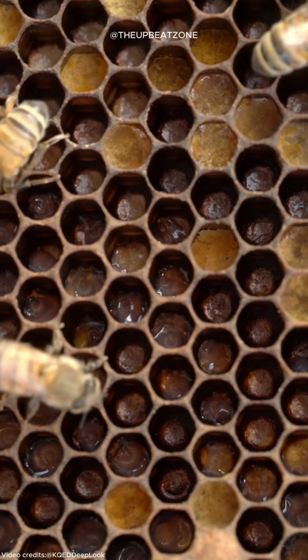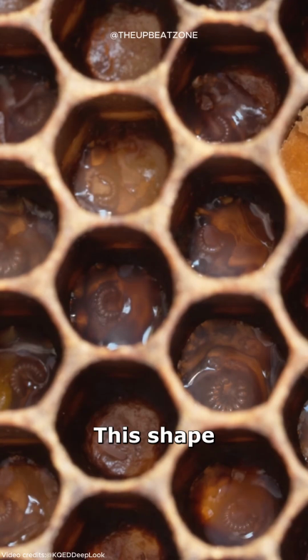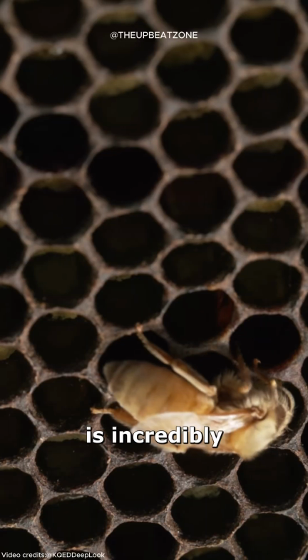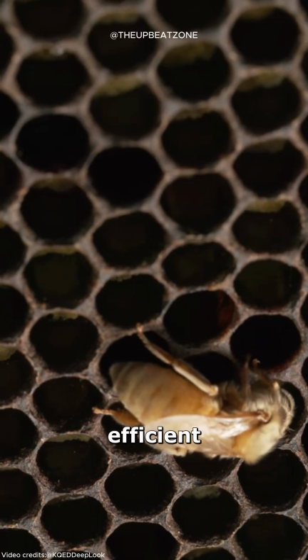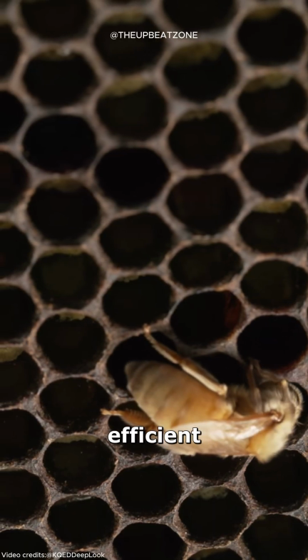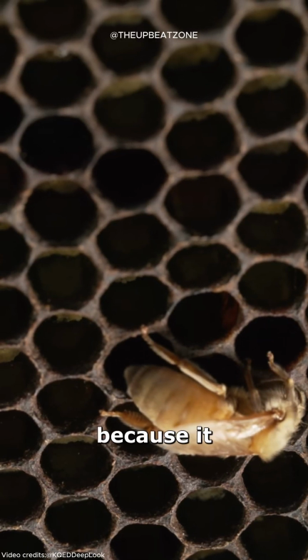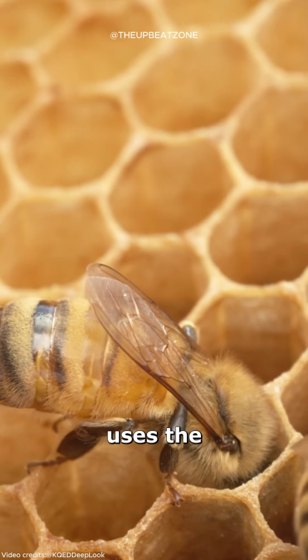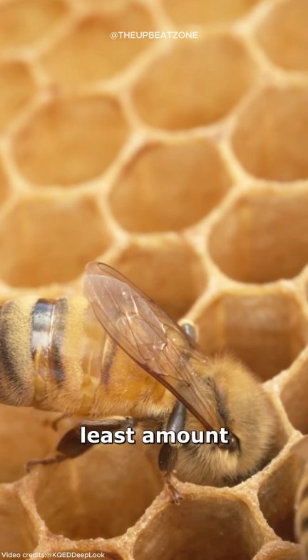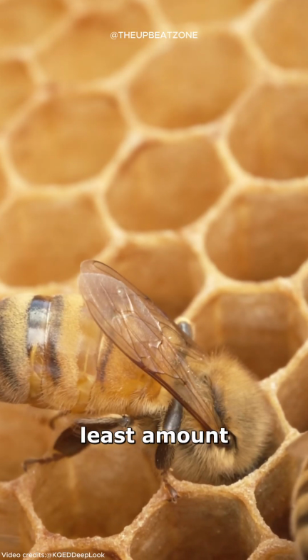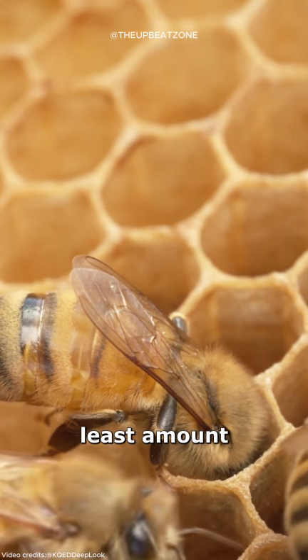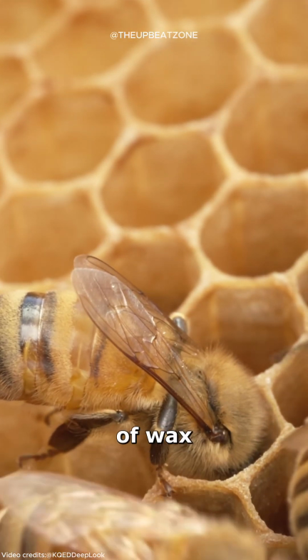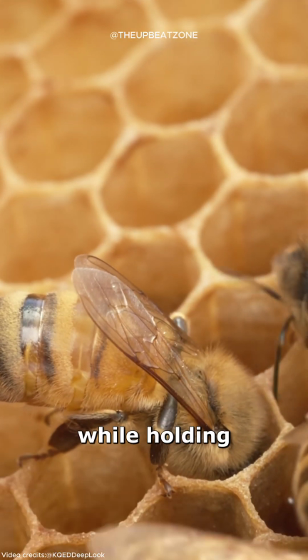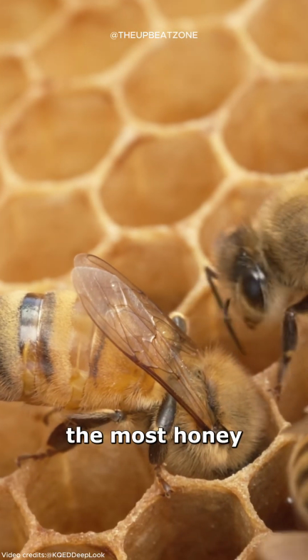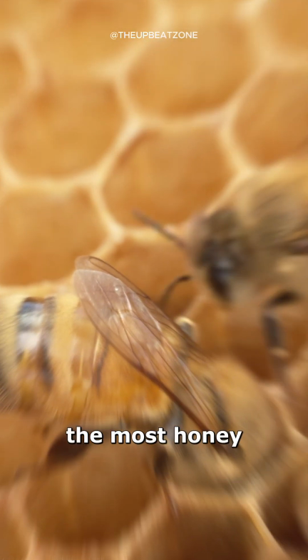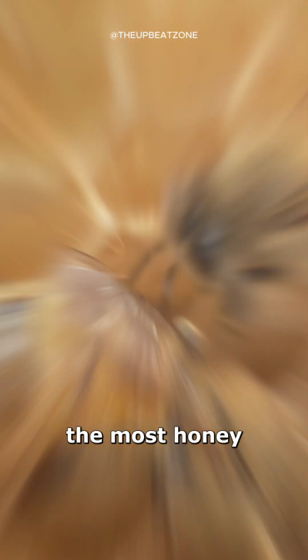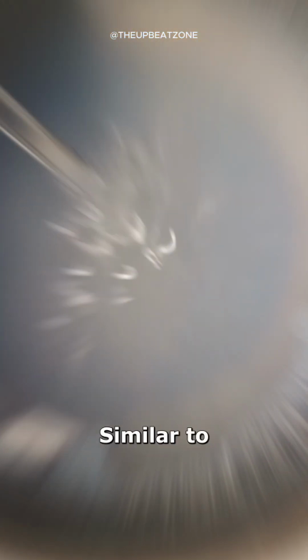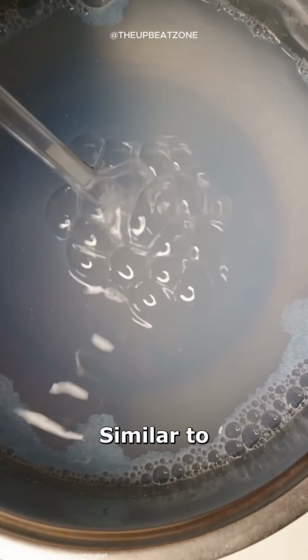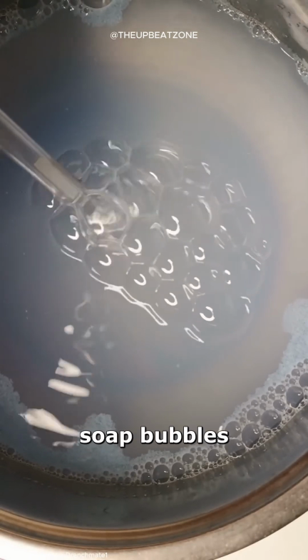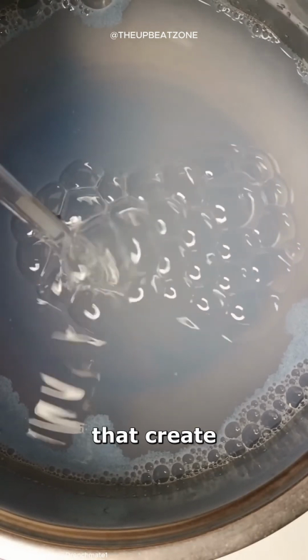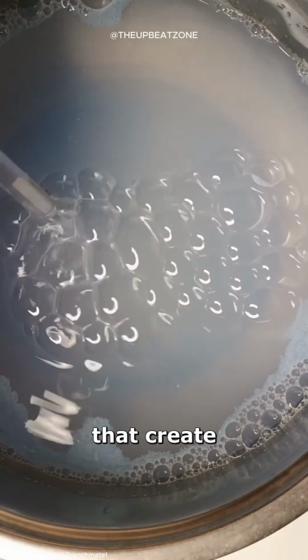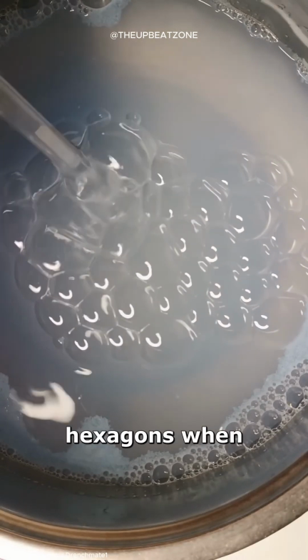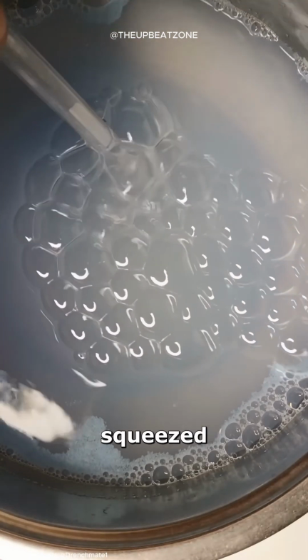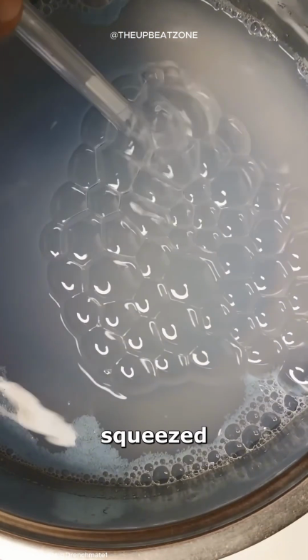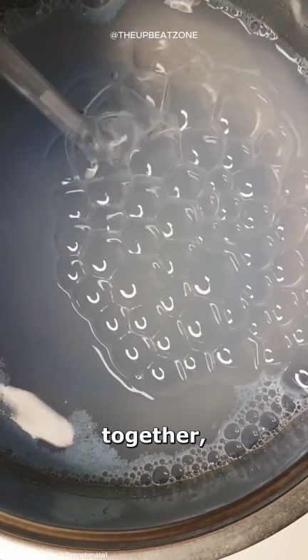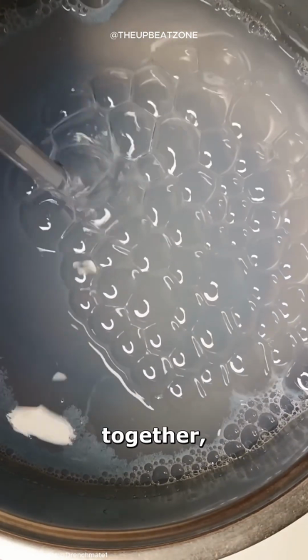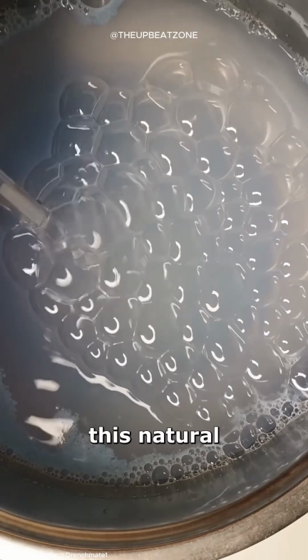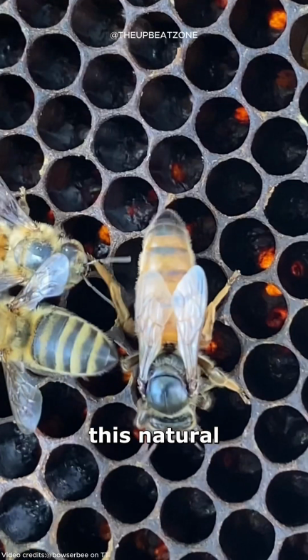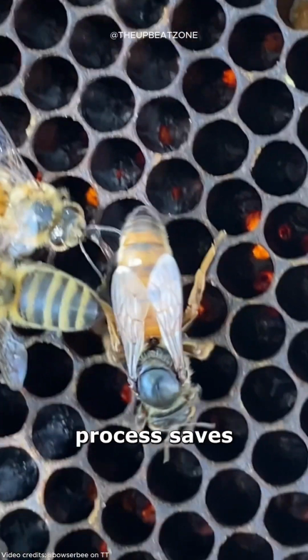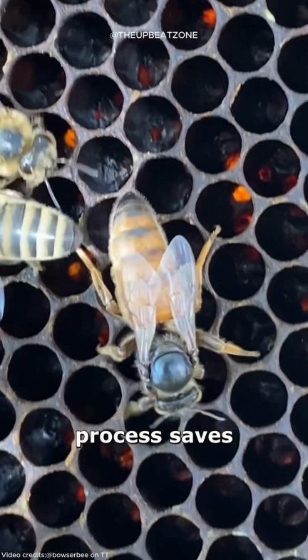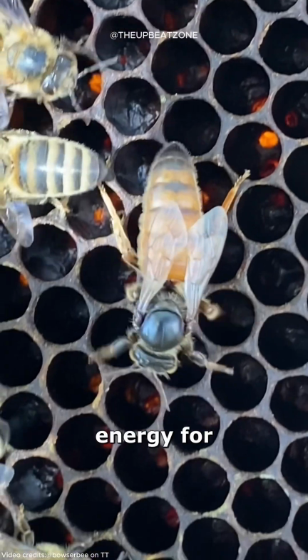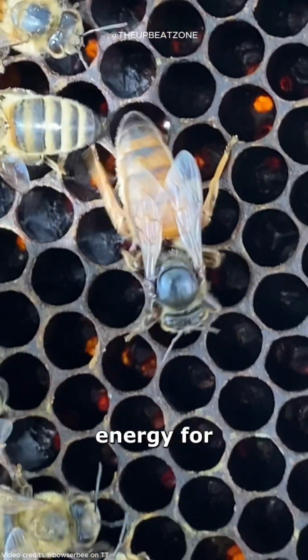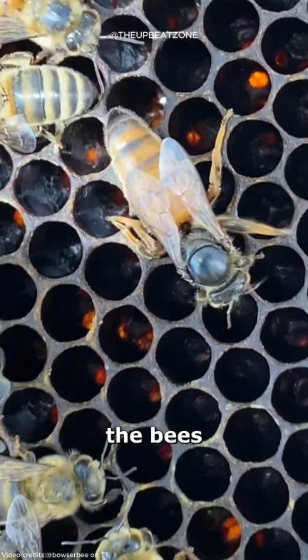This shape is incredibly efficient because it uses the least amount of wax while holding the most honey. Similar to soap bubbles that create hexagons when squeezed together, this natural process saves energy for the bees.